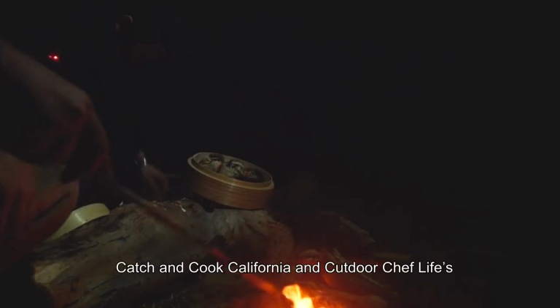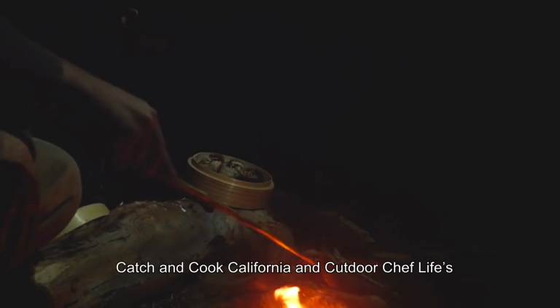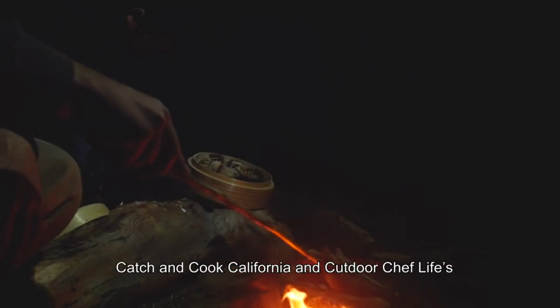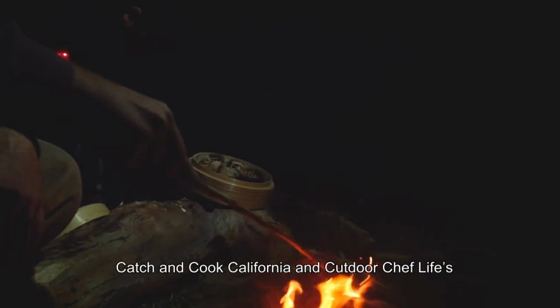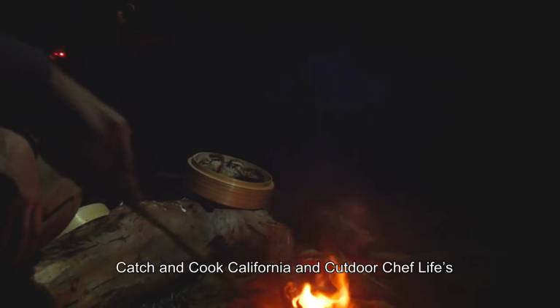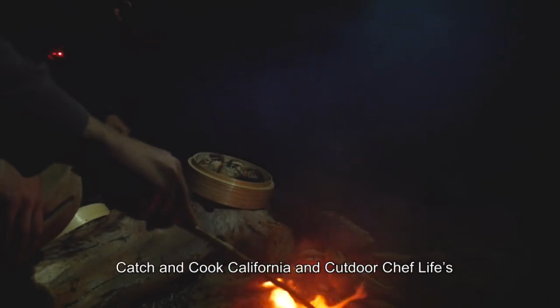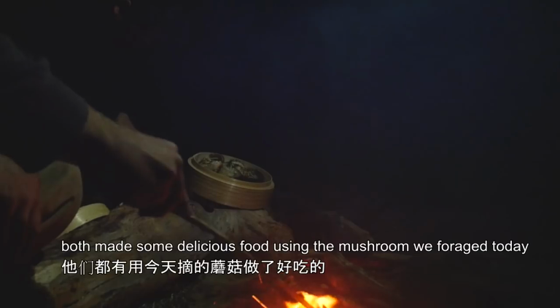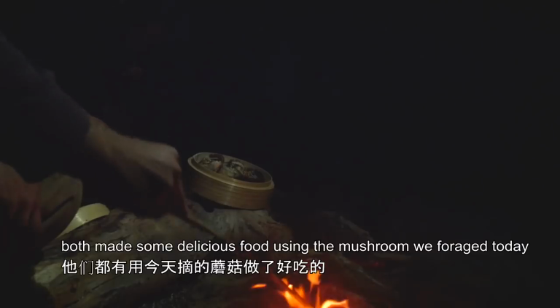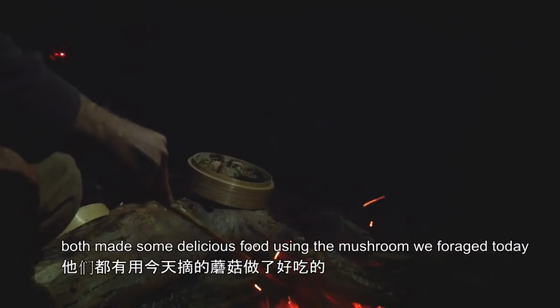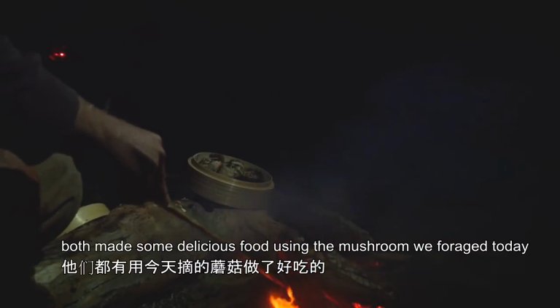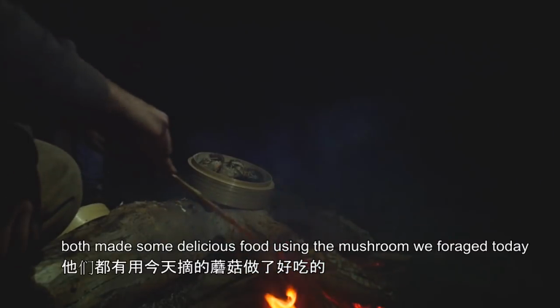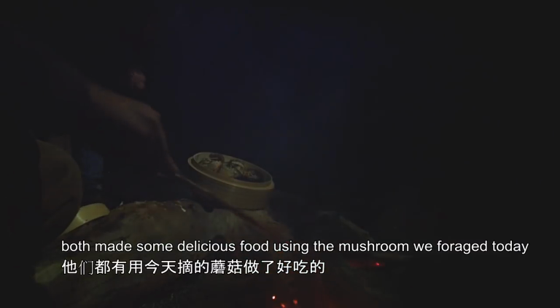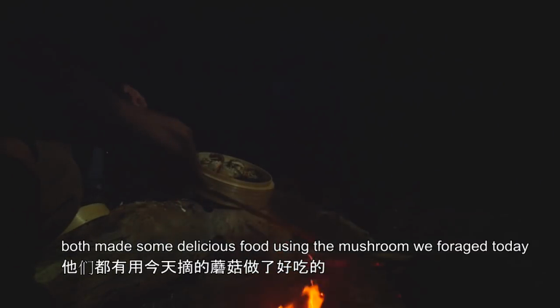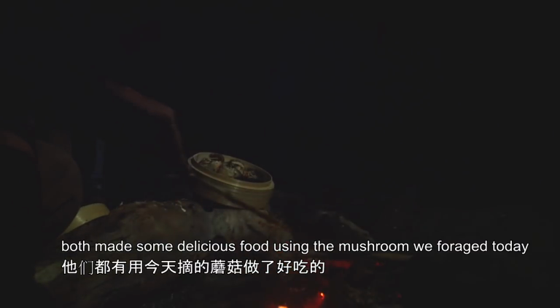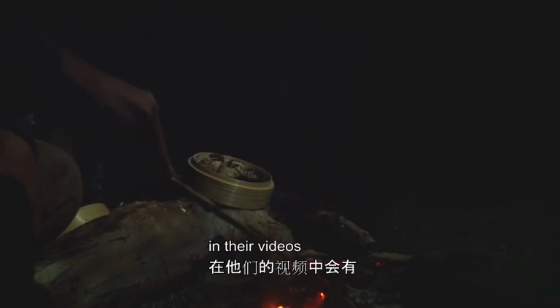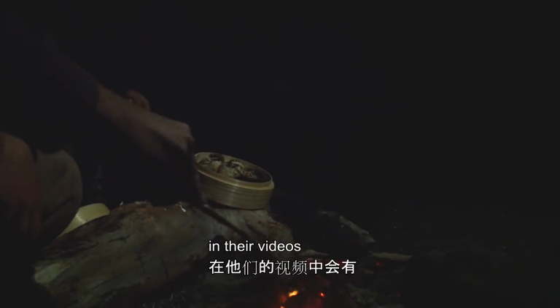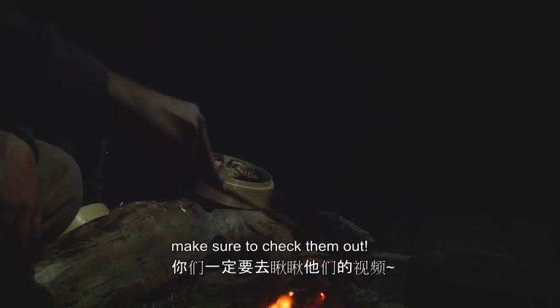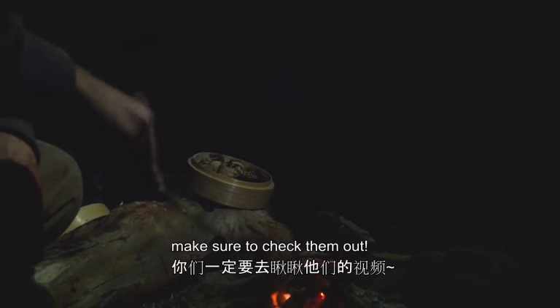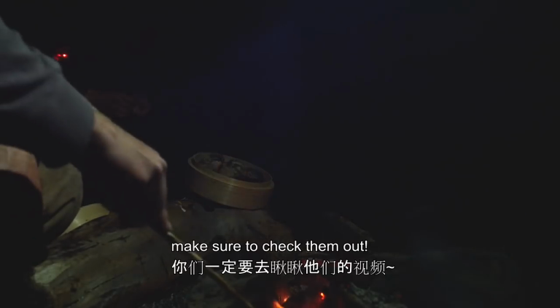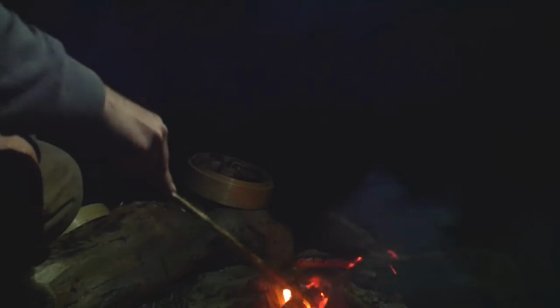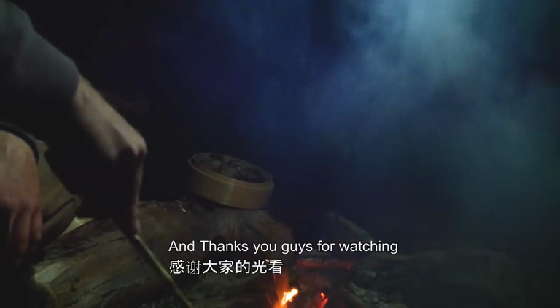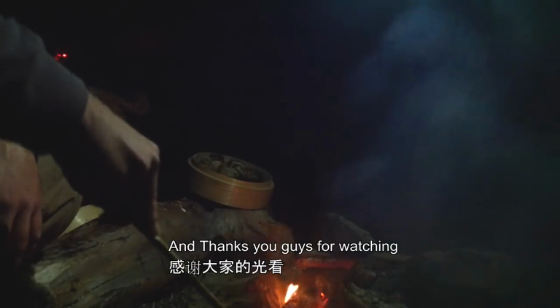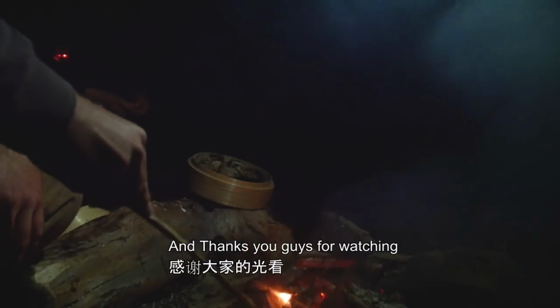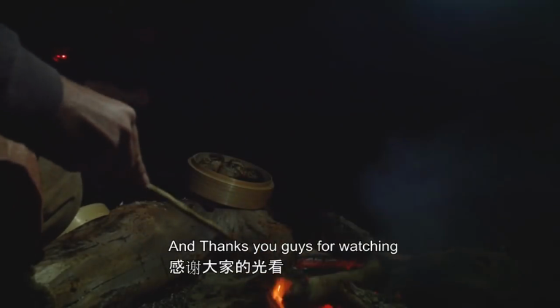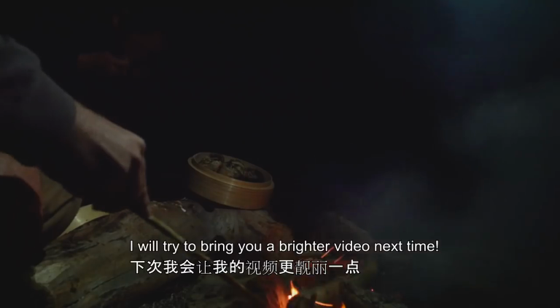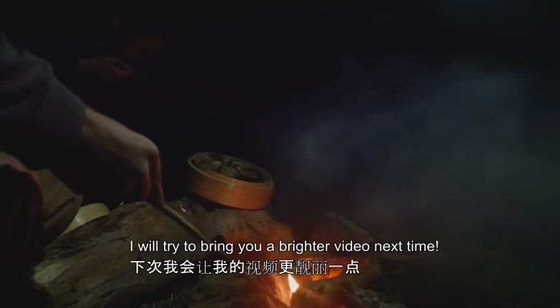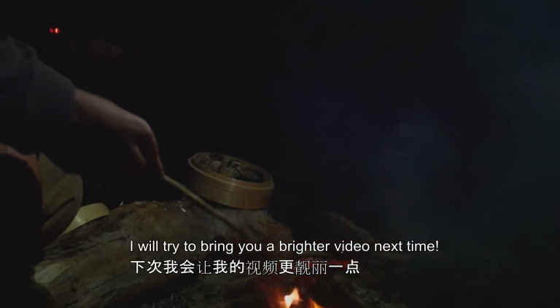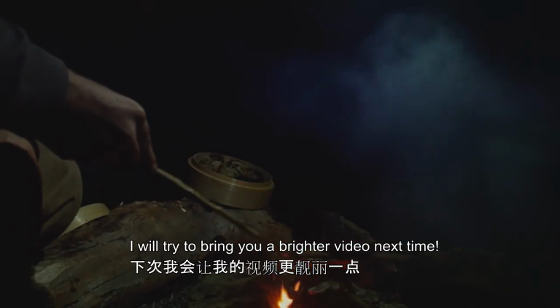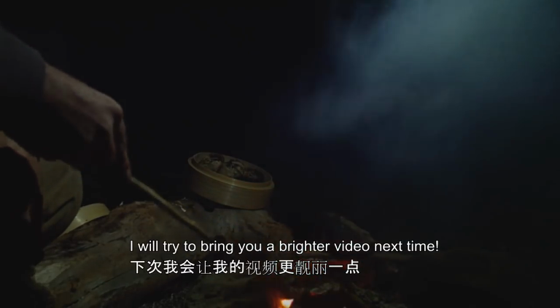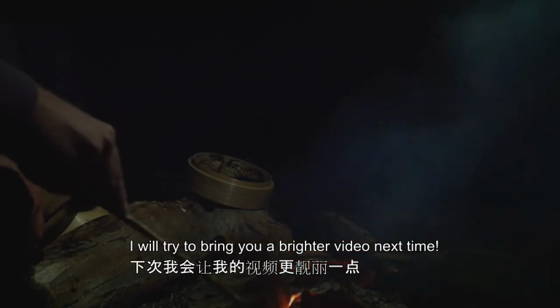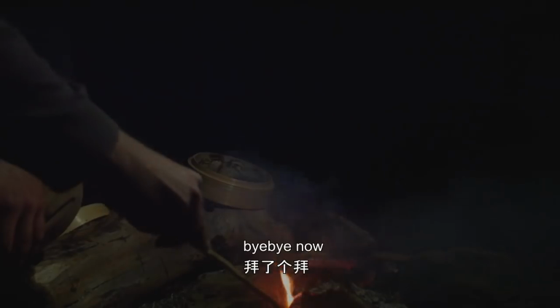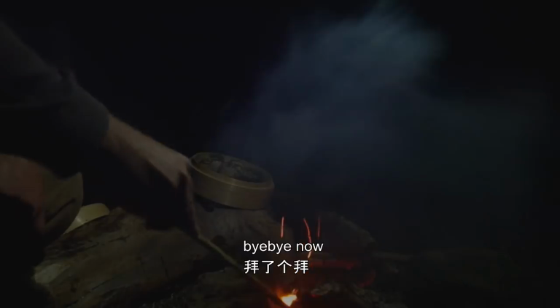Catch and Cook California and Outdoor Chef Life both made some delicious food using the mushroom forage today in their video. Make sure to check them out. Thank you guys for watching. I'll try to bring you guys a brighter video next time. Bye-bye now.